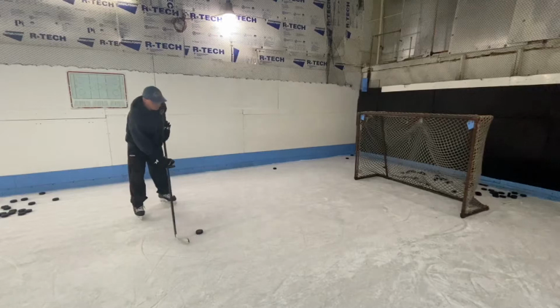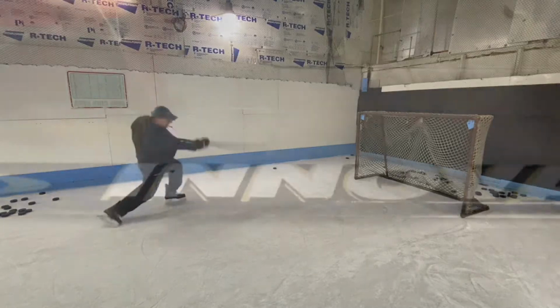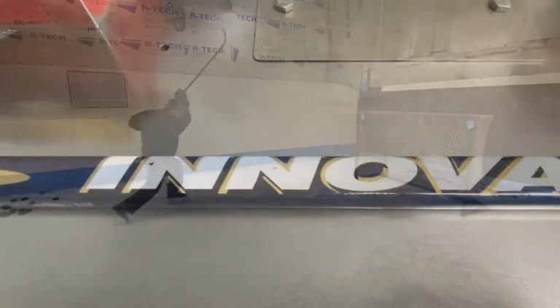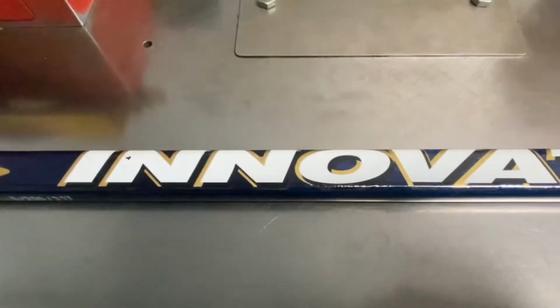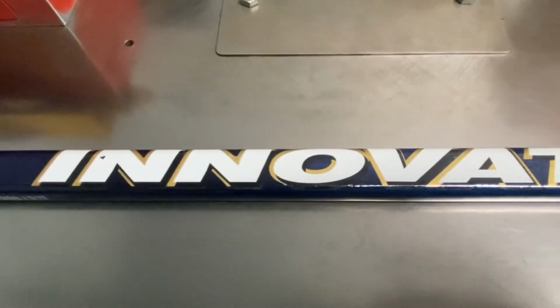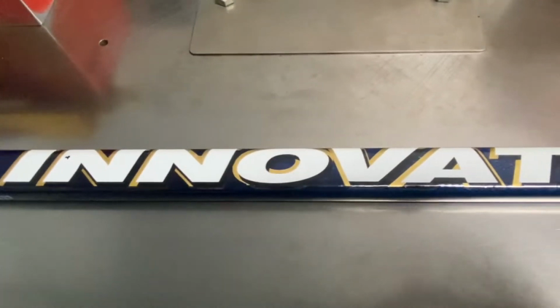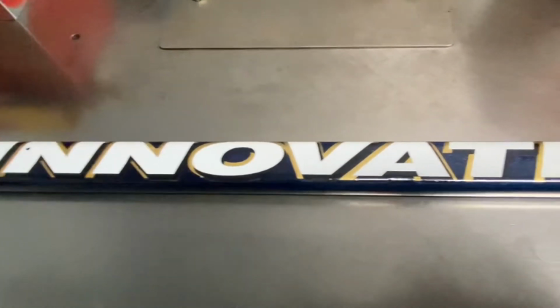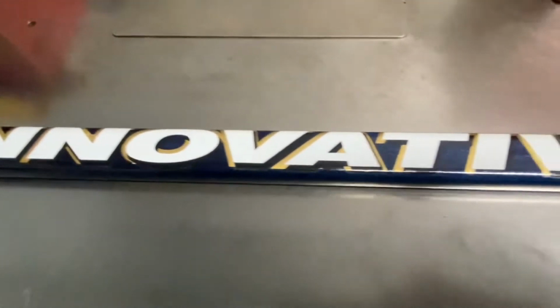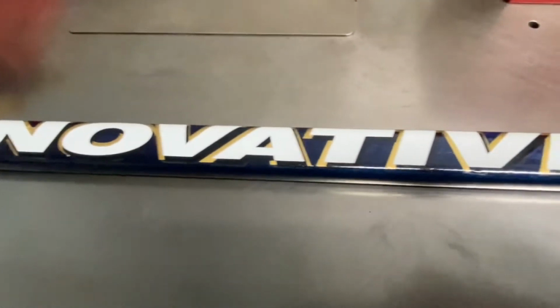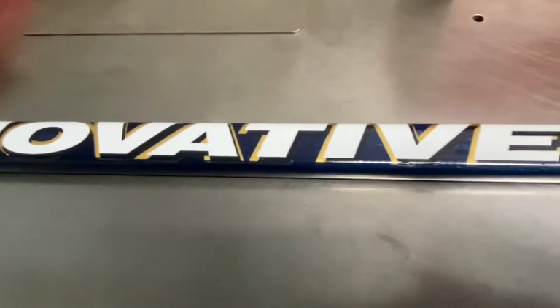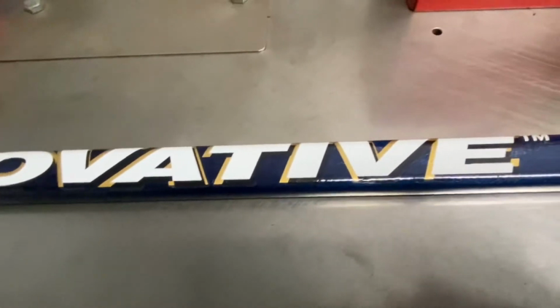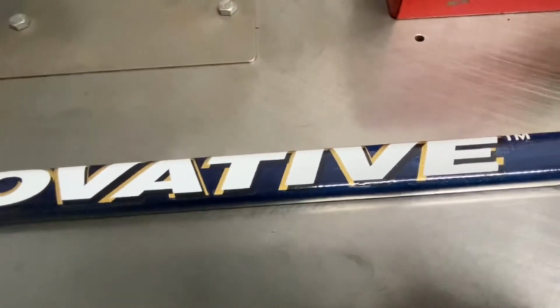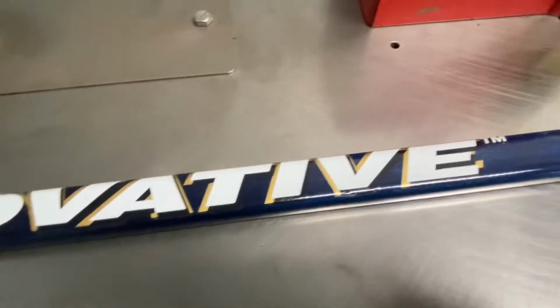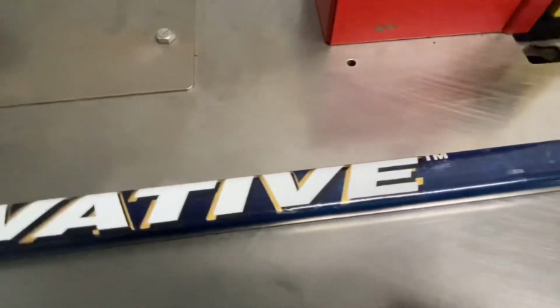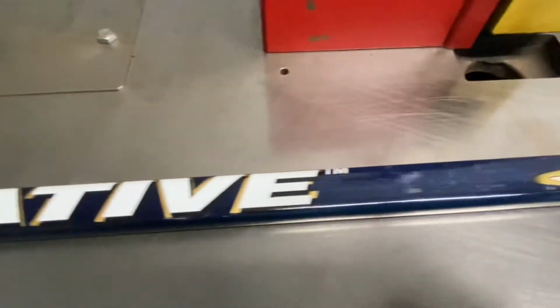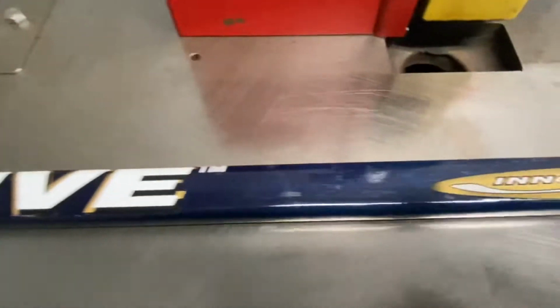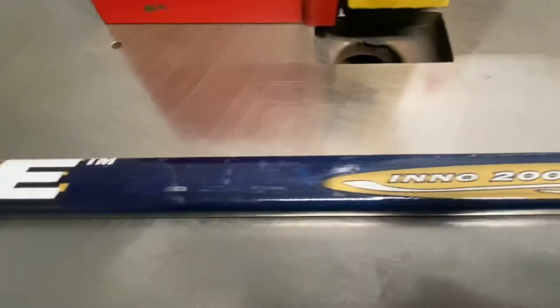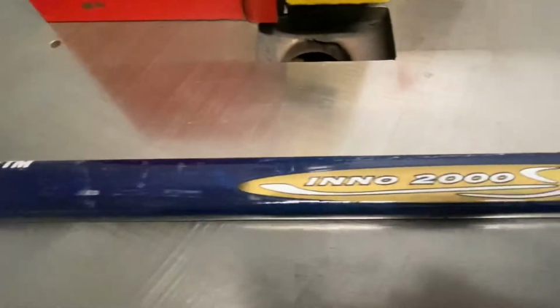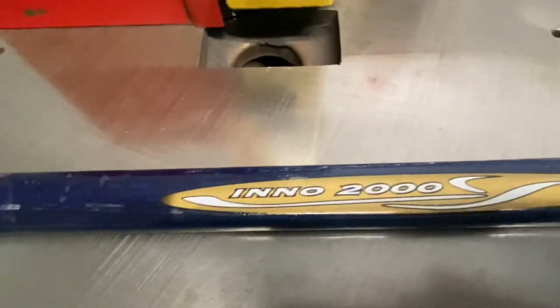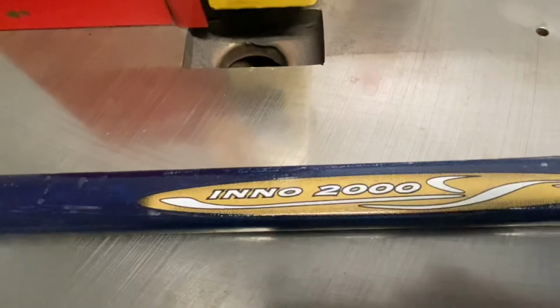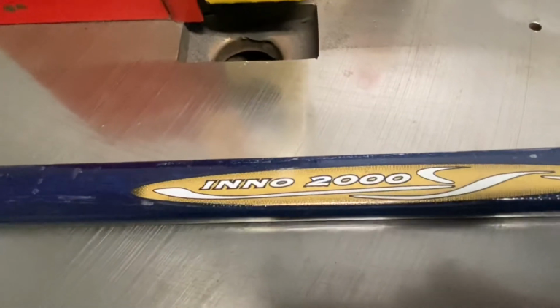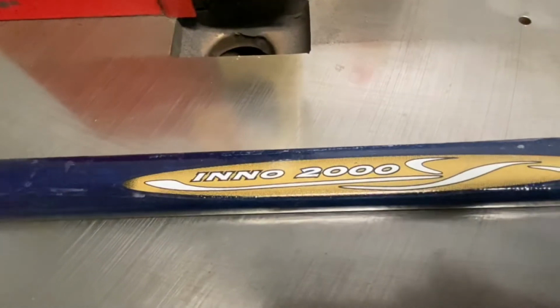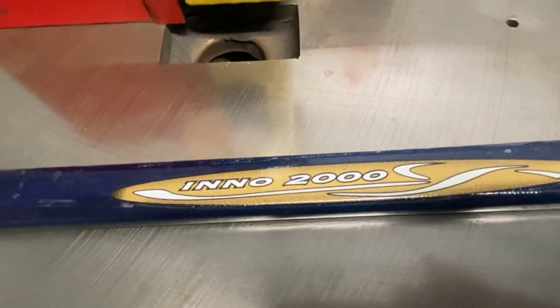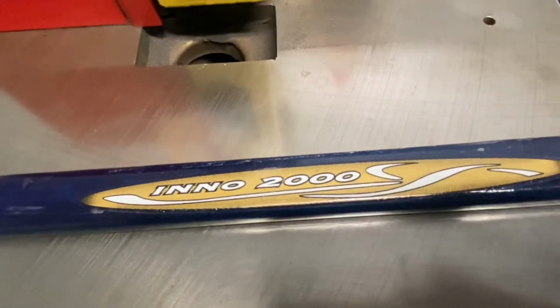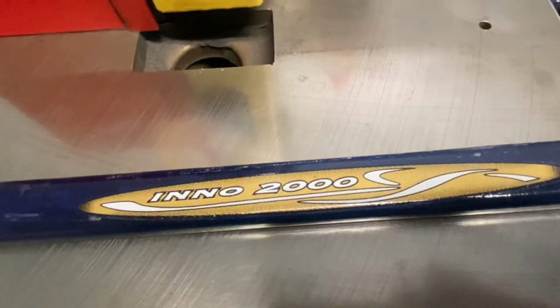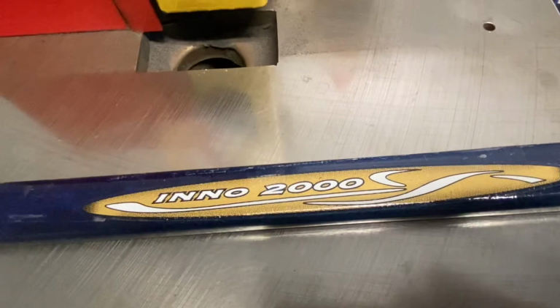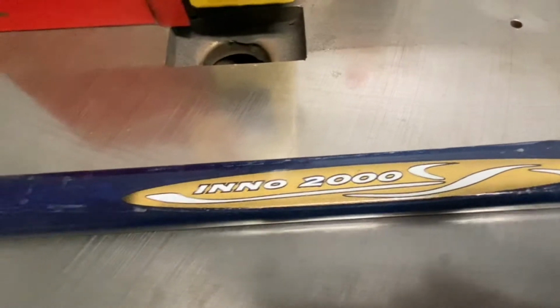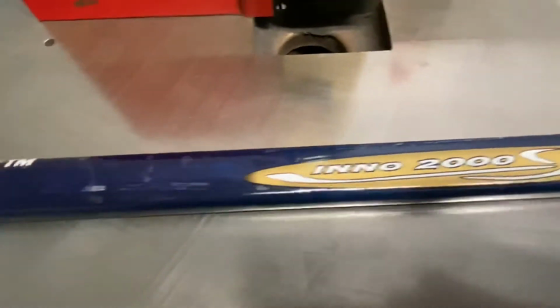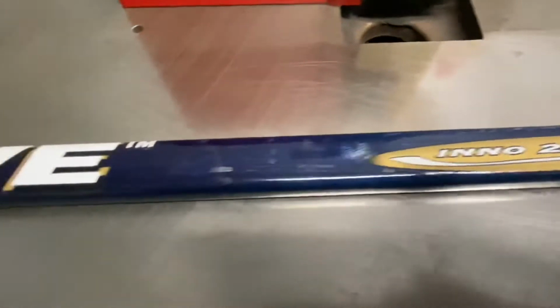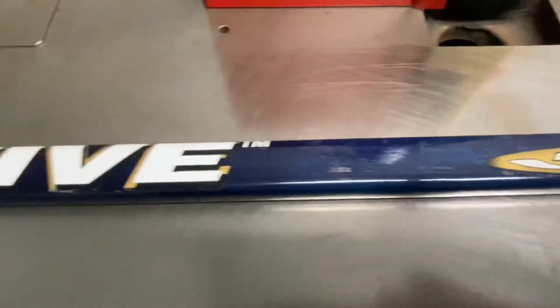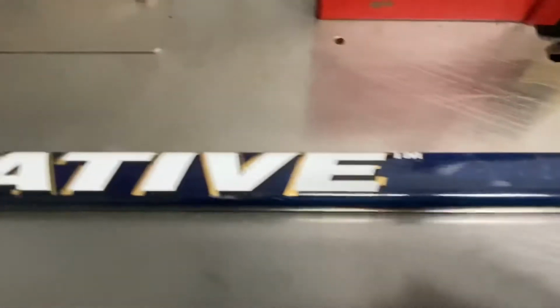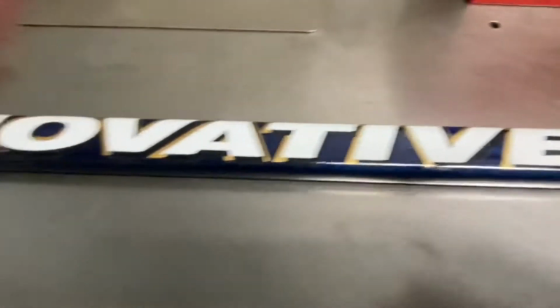Jack here, owner of Hockey Alley, bringing you back hockey history and sticks. I love making these videos — it's bringing back hockey history, for sure. And today's video is going to be about the Innovative 2000 shaft.